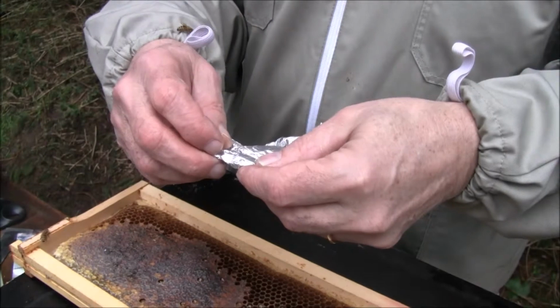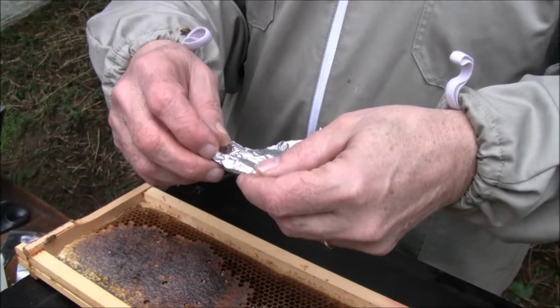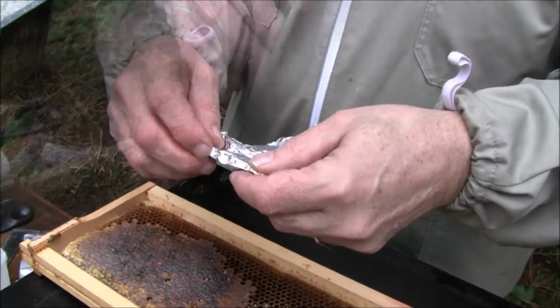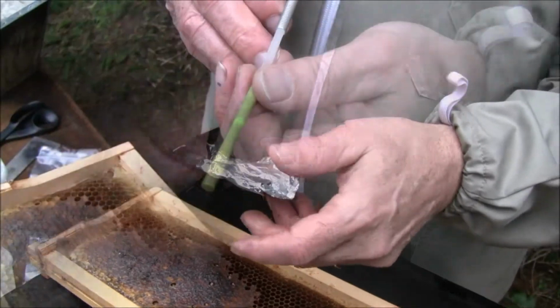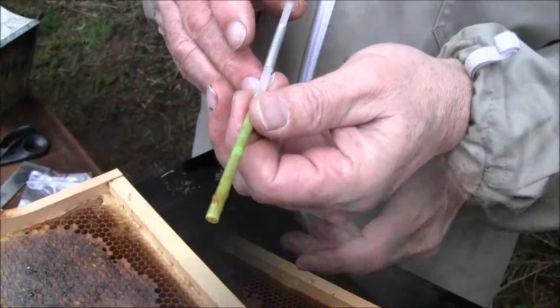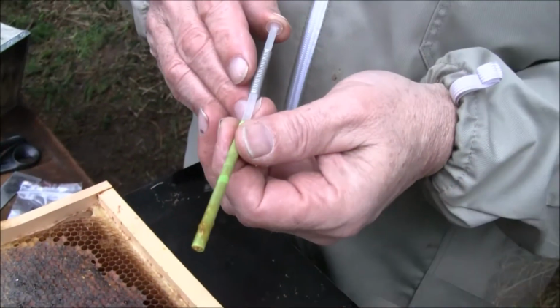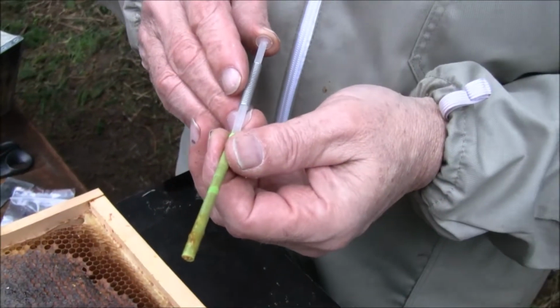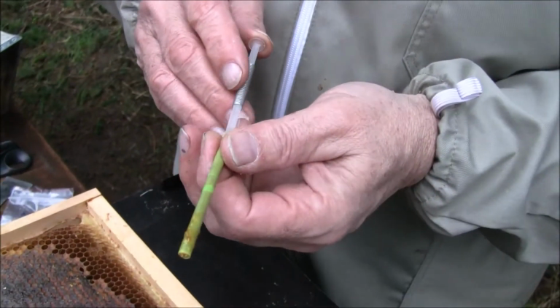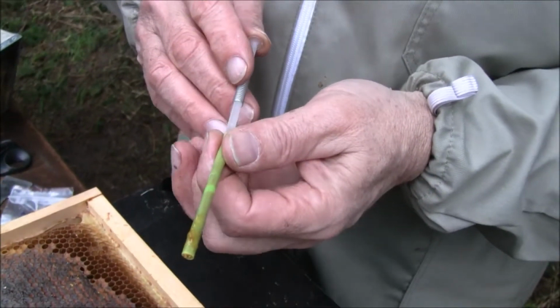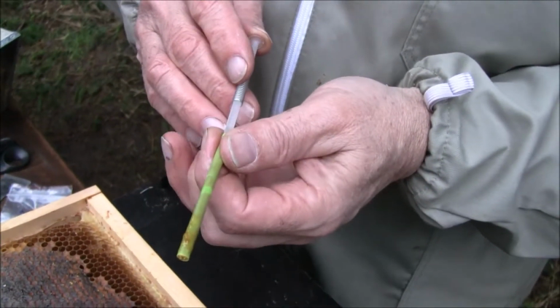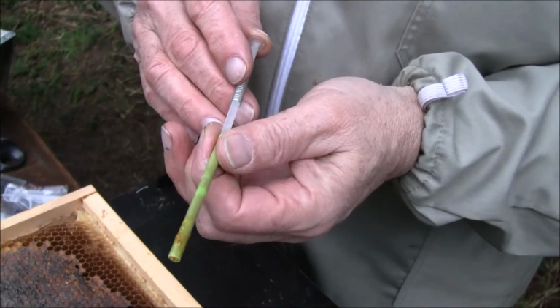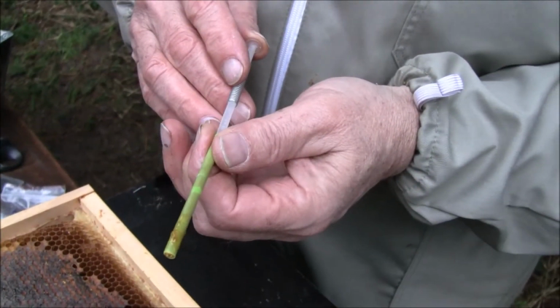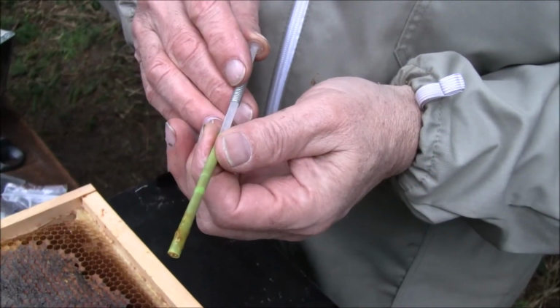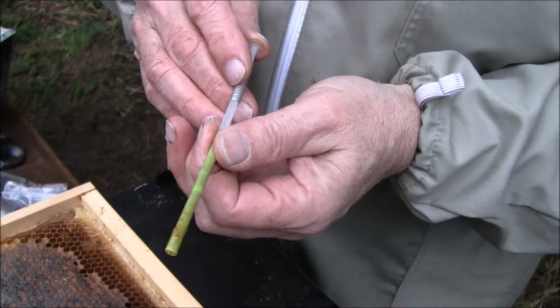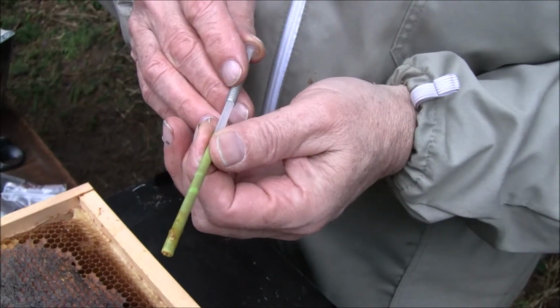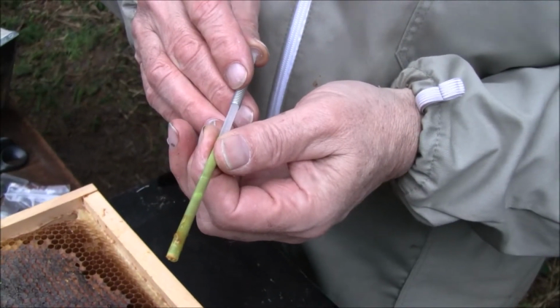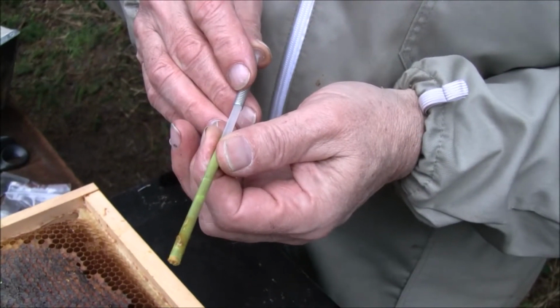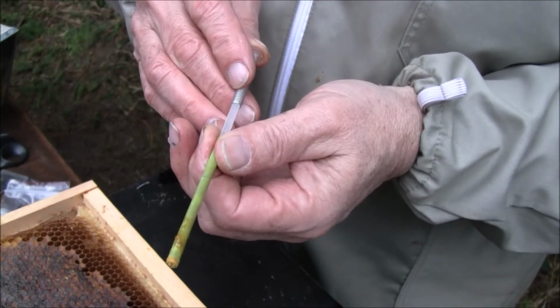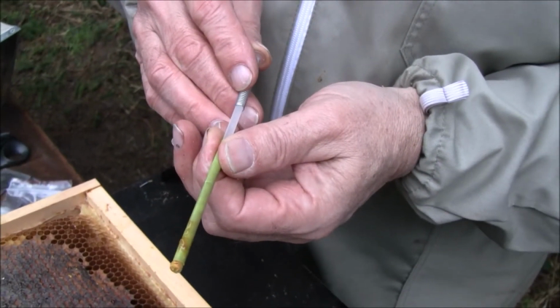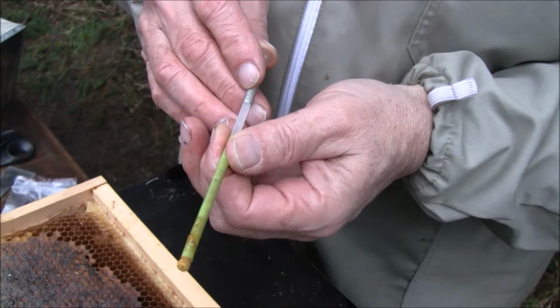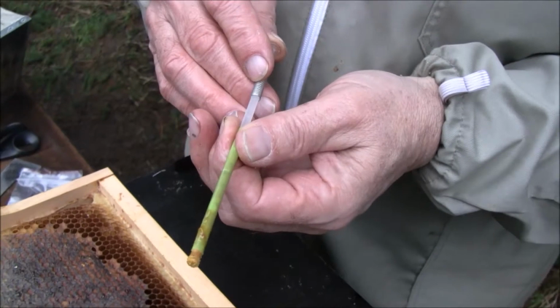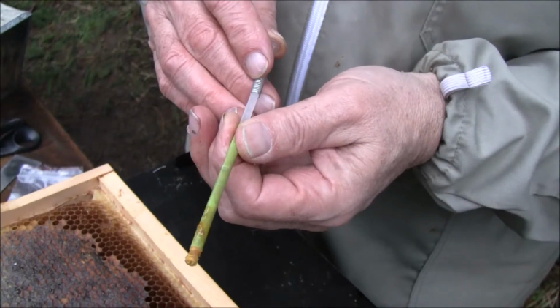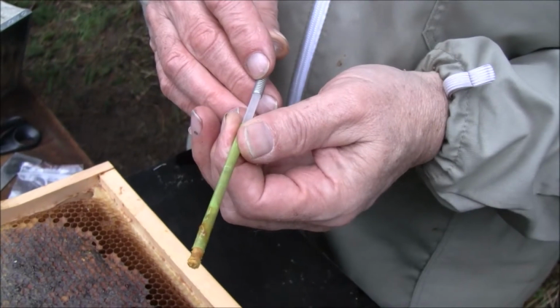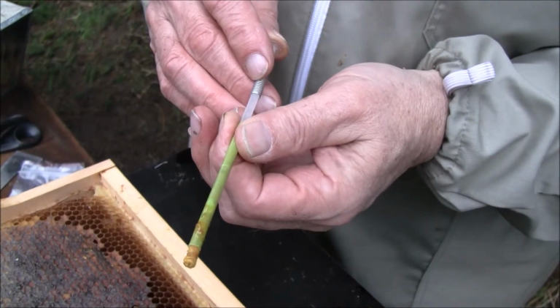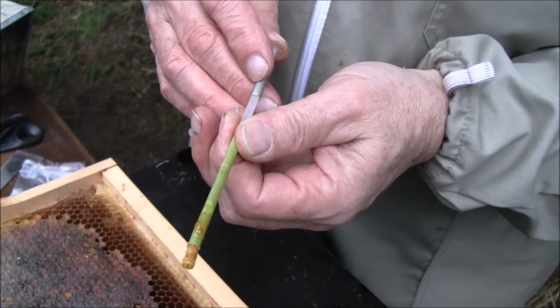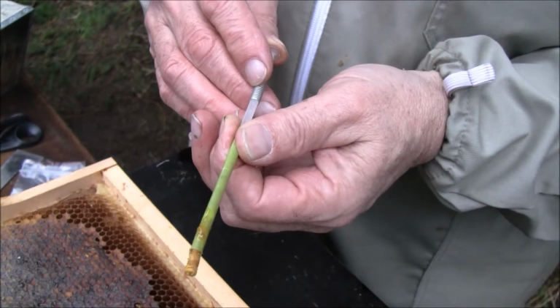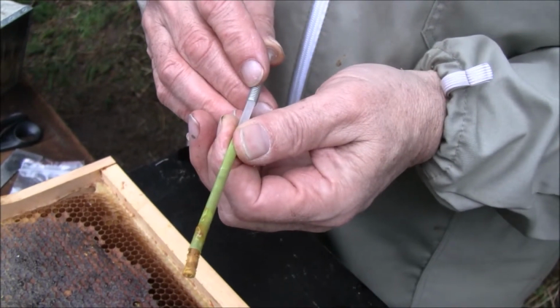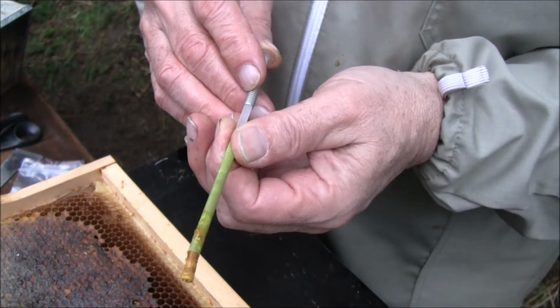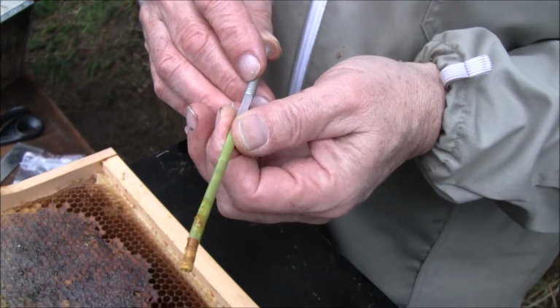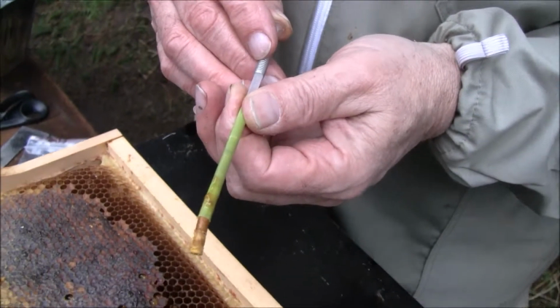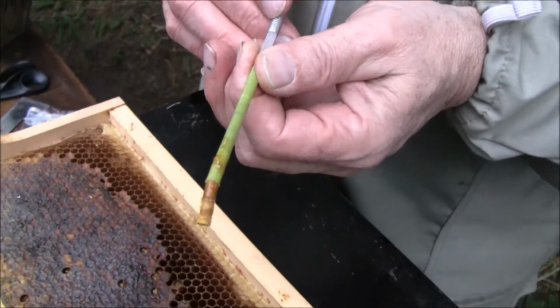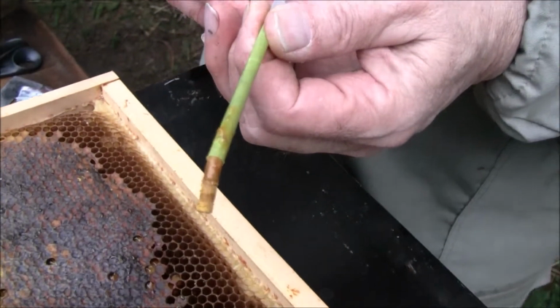In the laboratory, the pollen bee-bread will be pushed out and it looks like this.